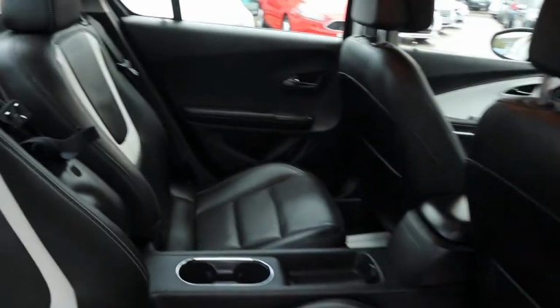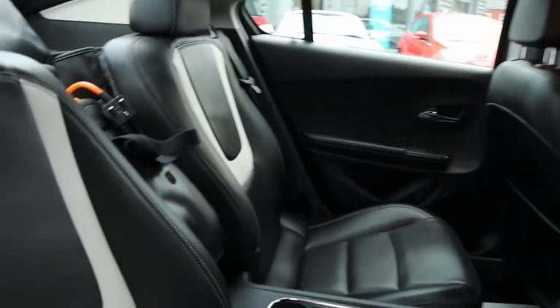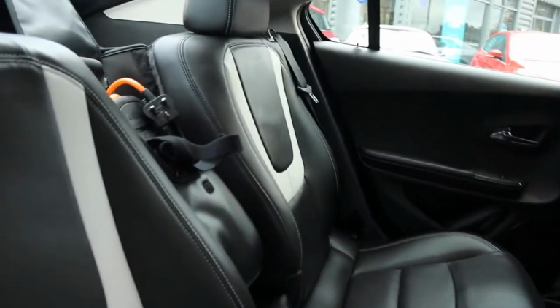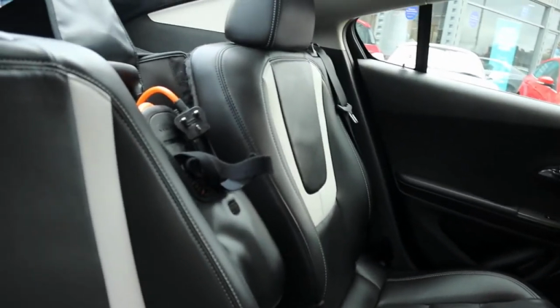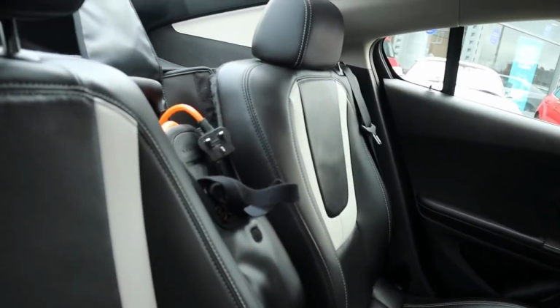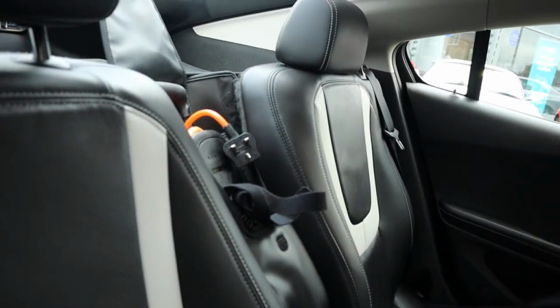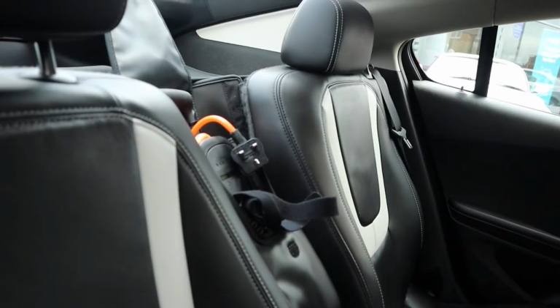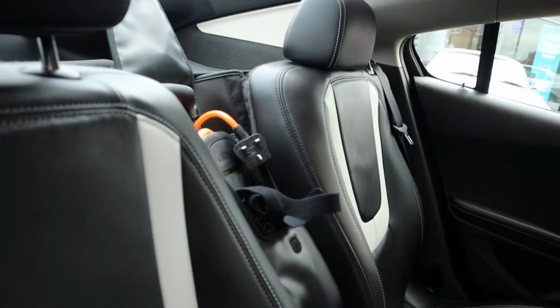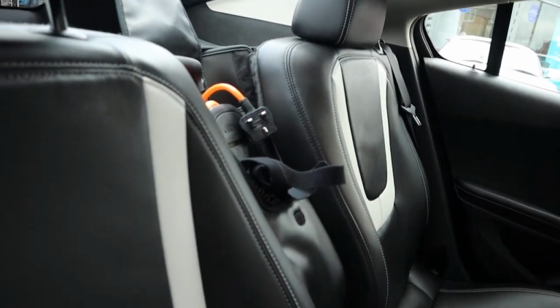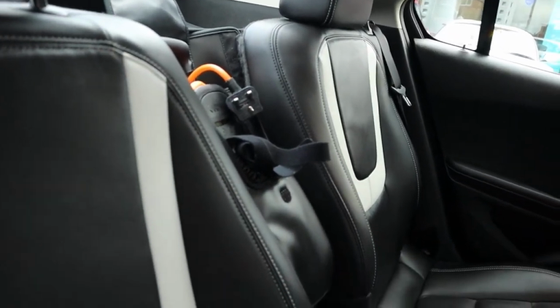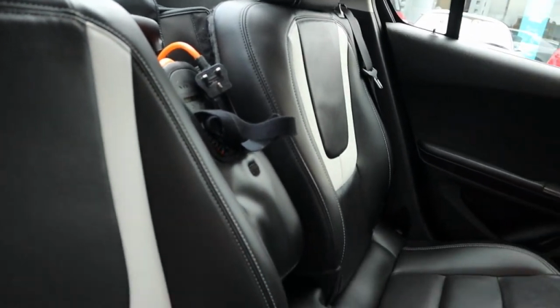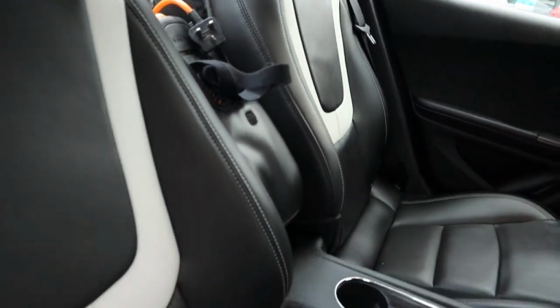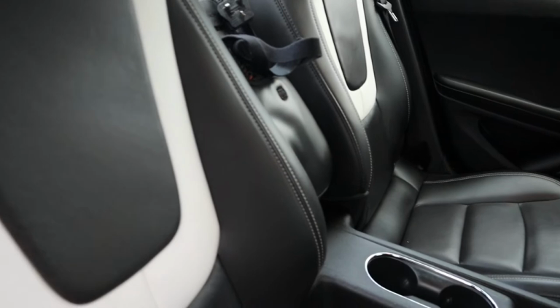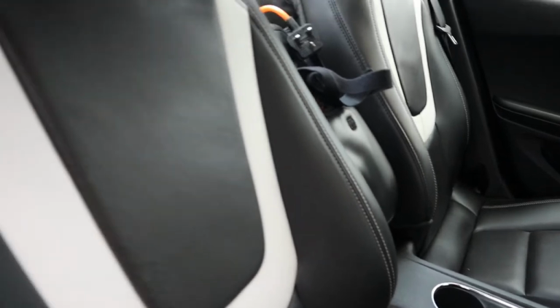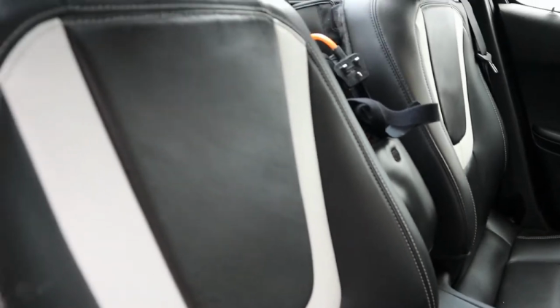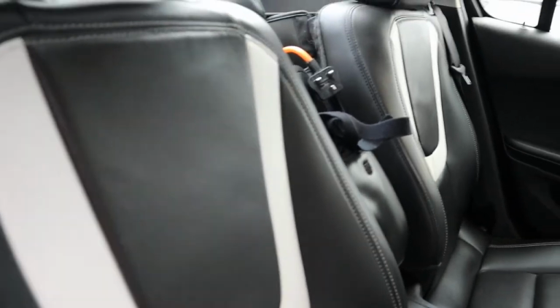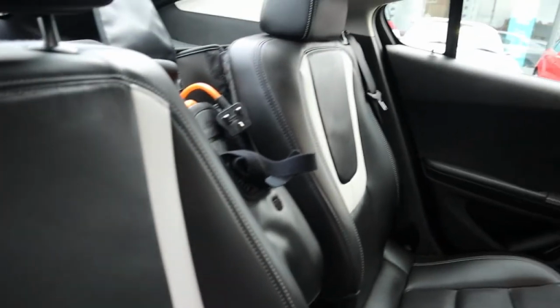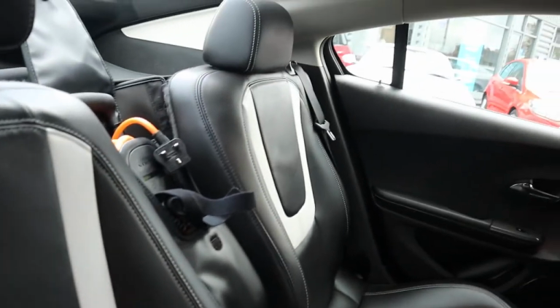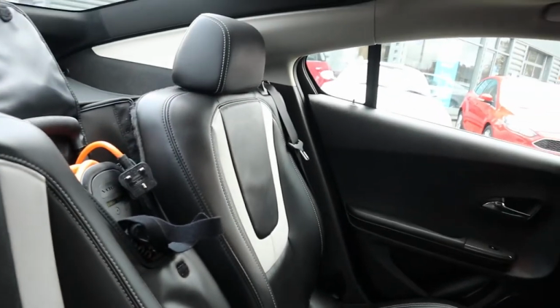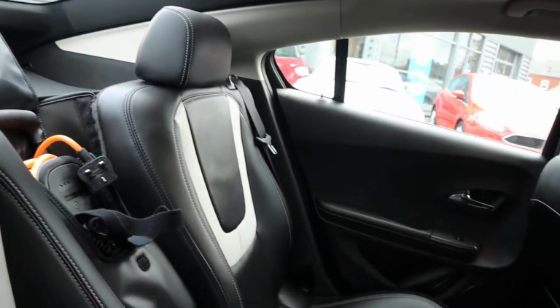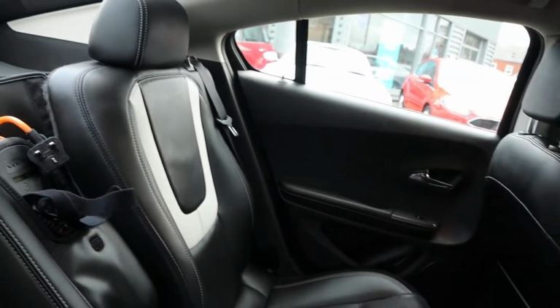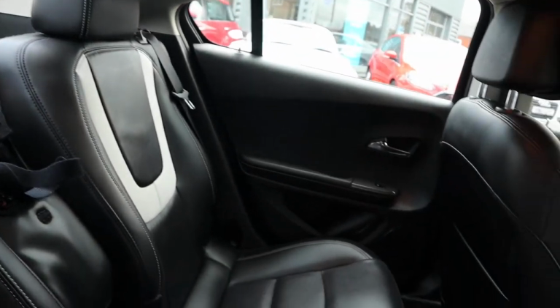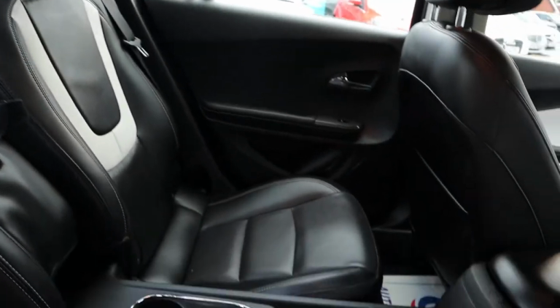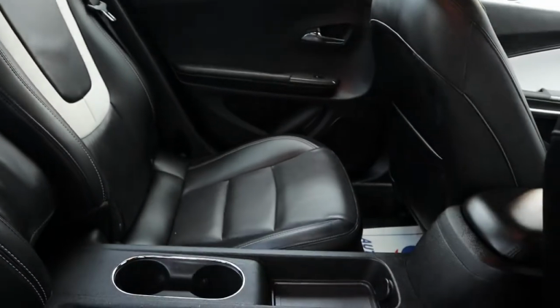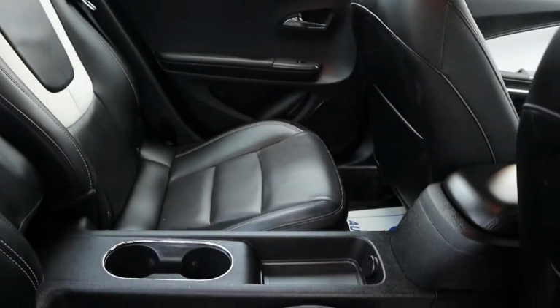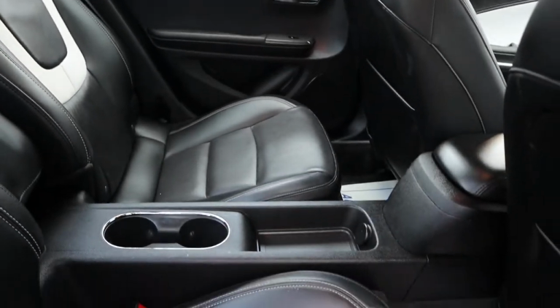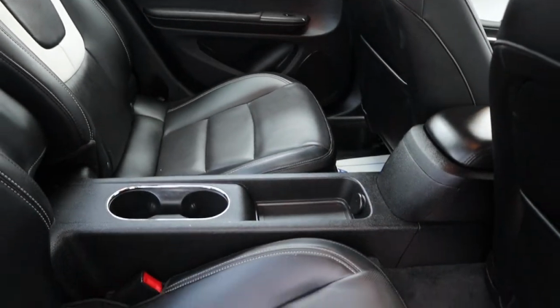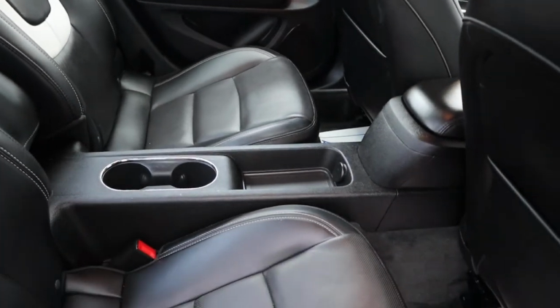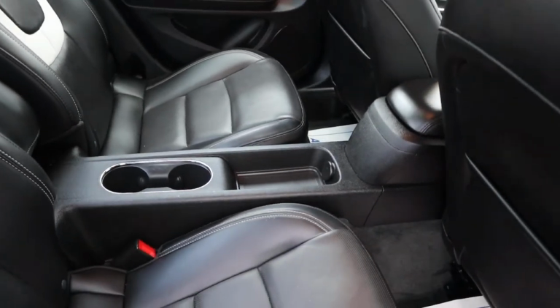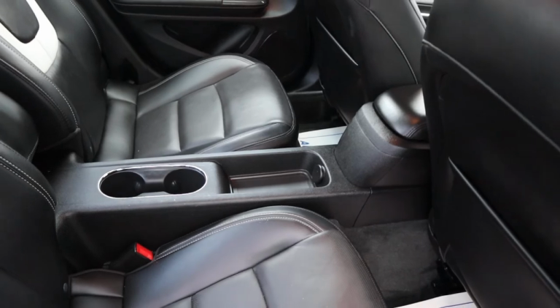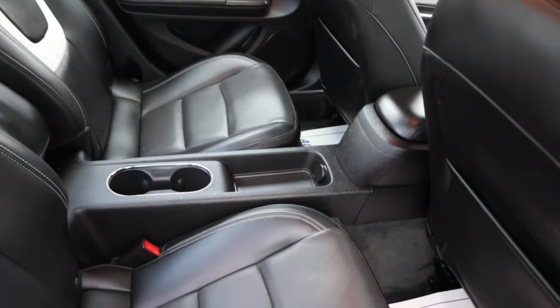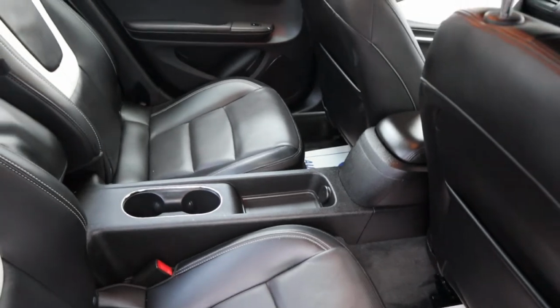You've got your leather interior, which is two-tone. There's your charging port as well. Isofix in the back. A couple of cup holders. Smells amazing in here.